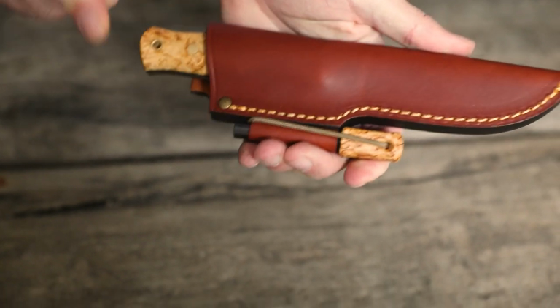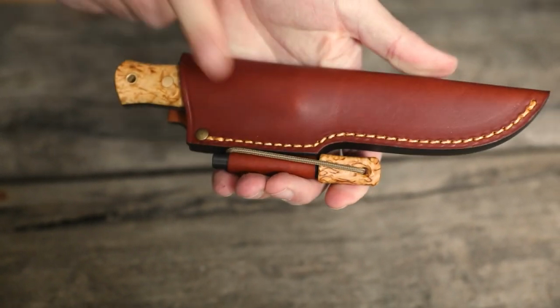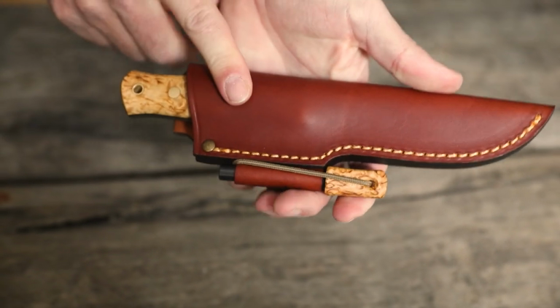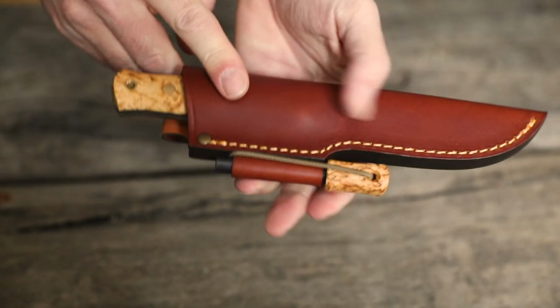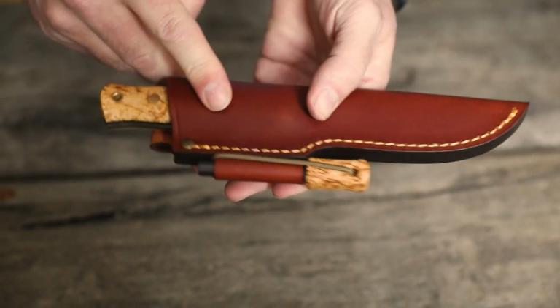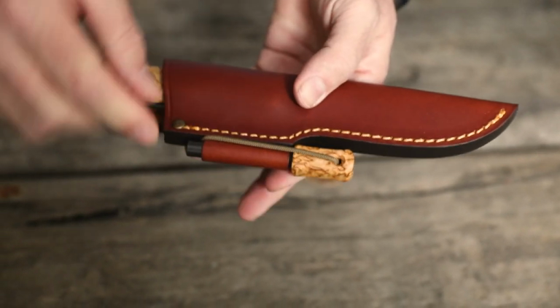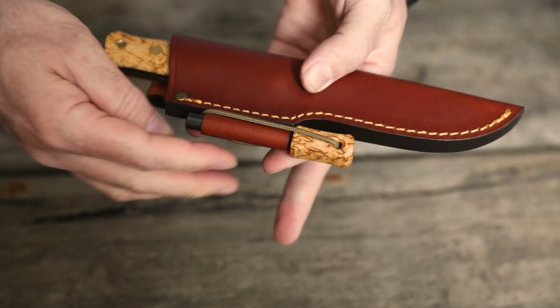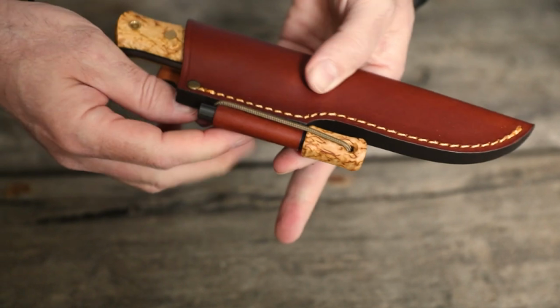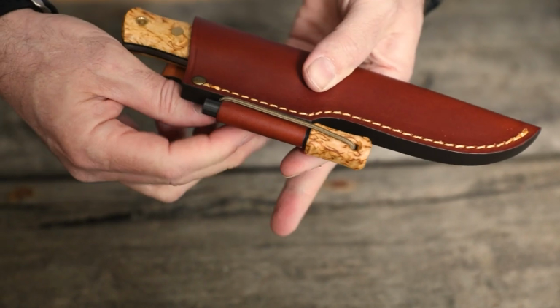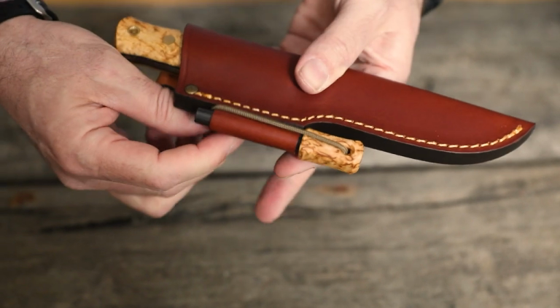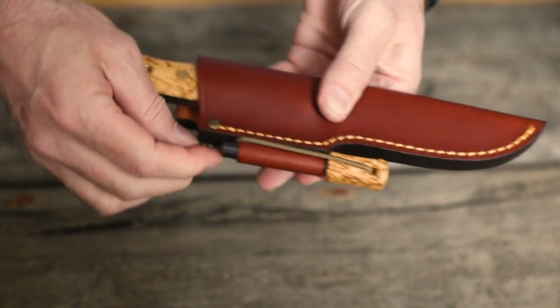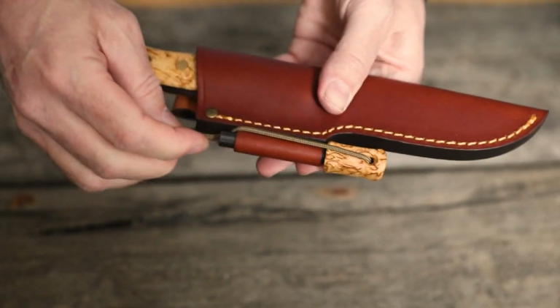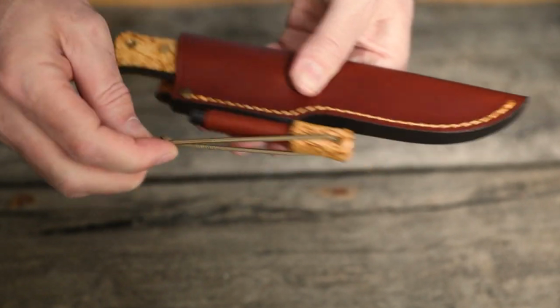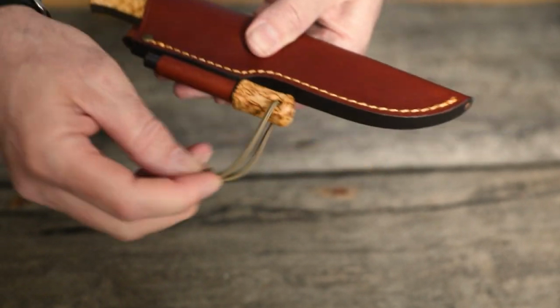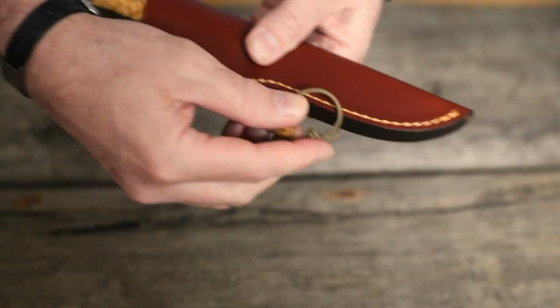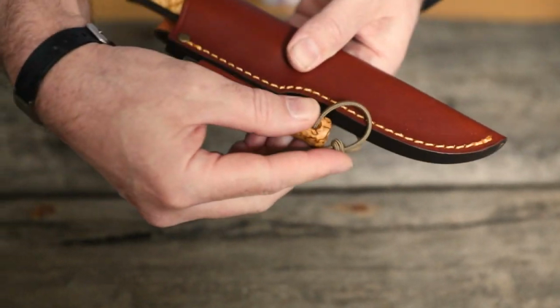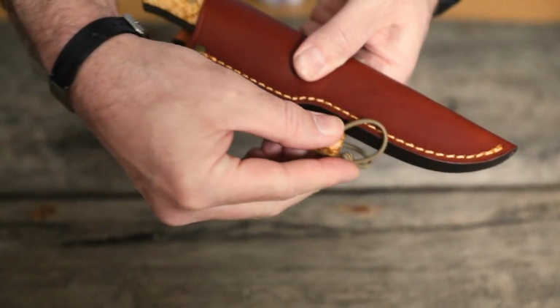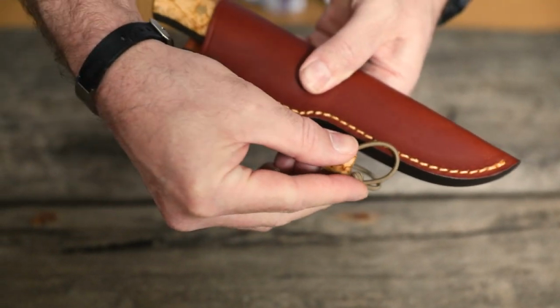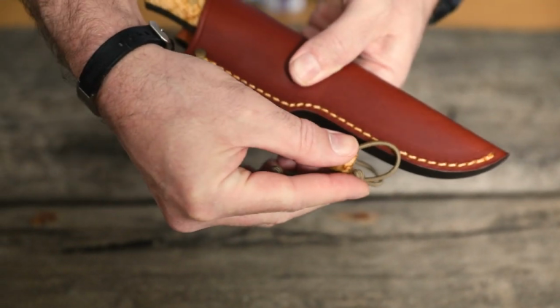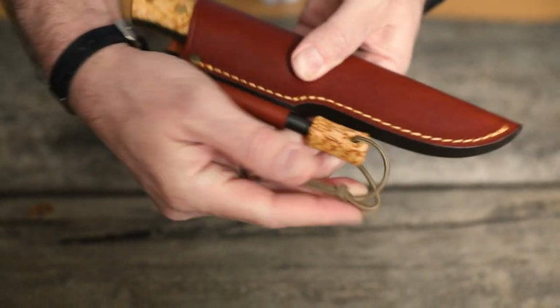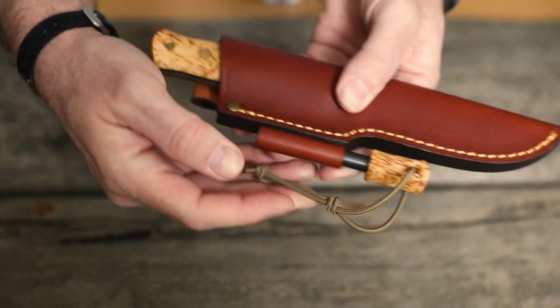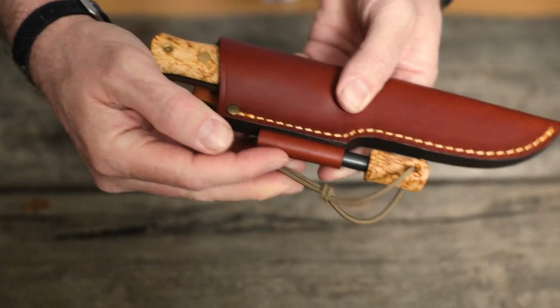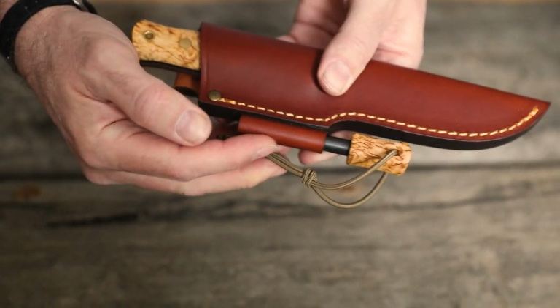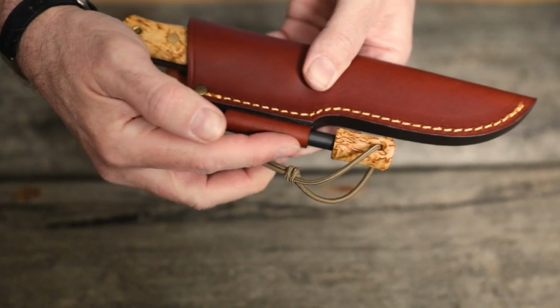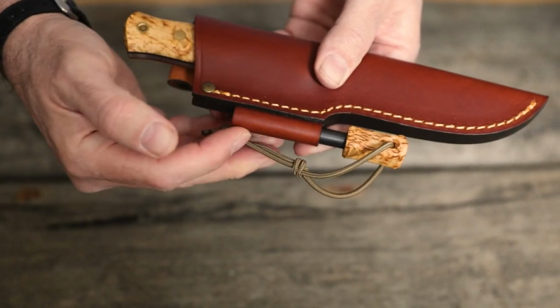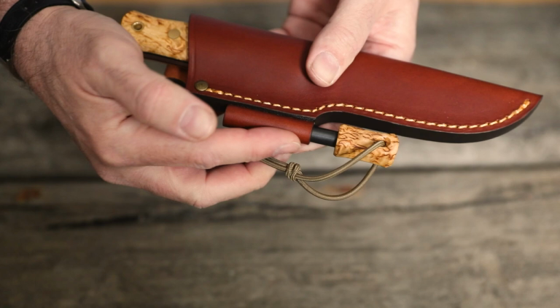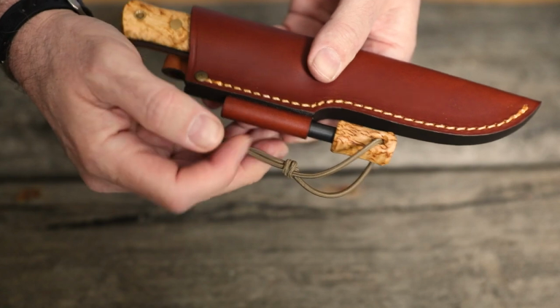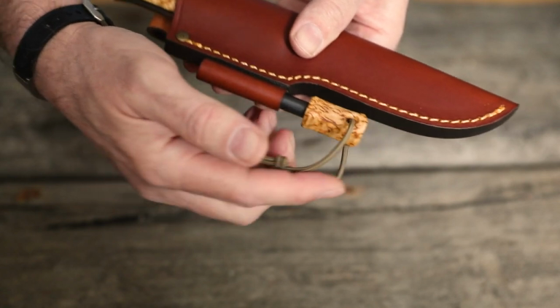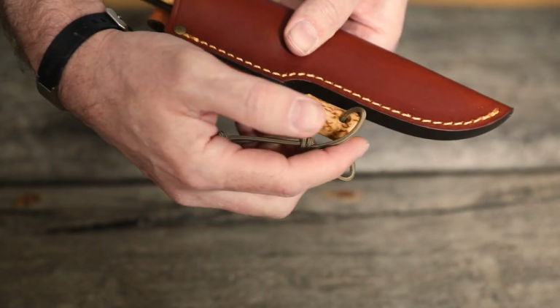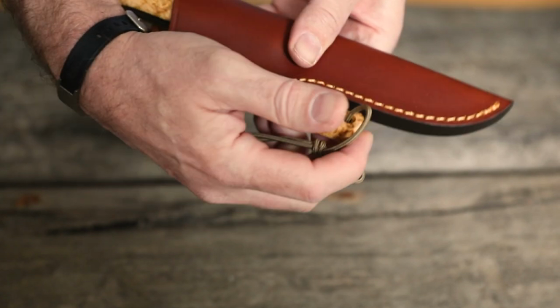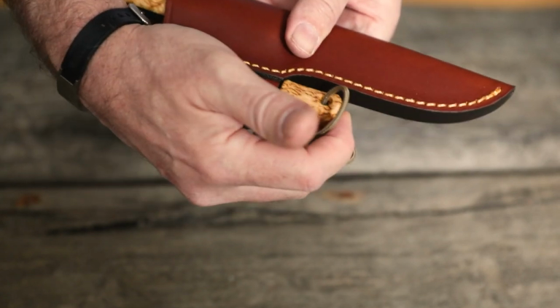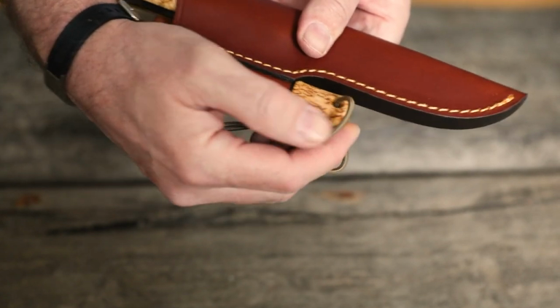This version of the Lars Felt knife also comes with a handy fire steel and integral leather fire steel loop on the sheath.